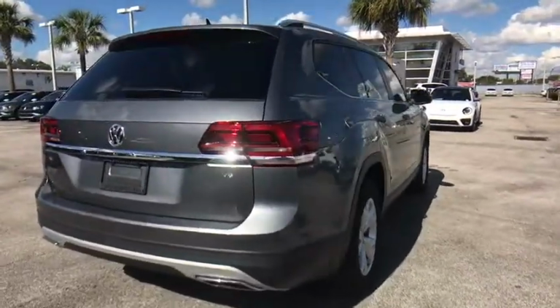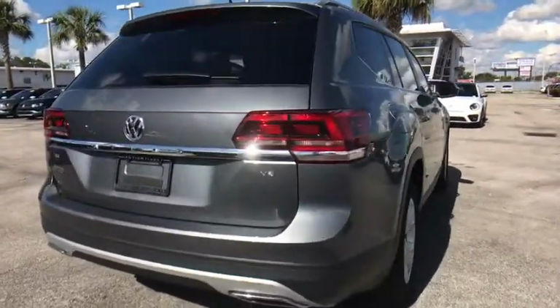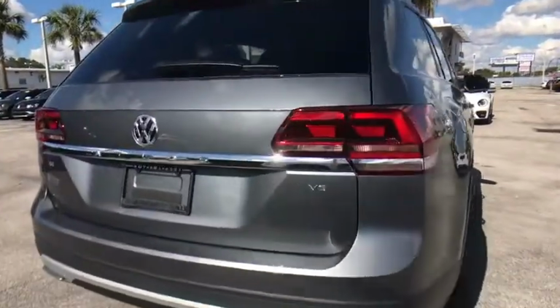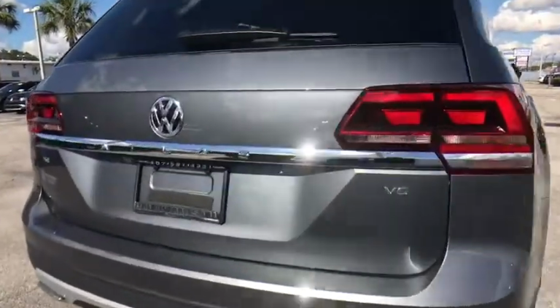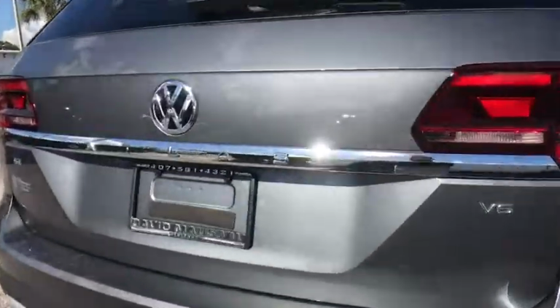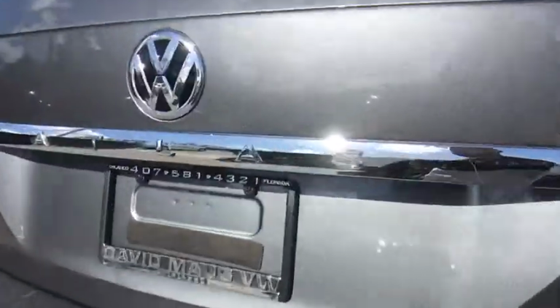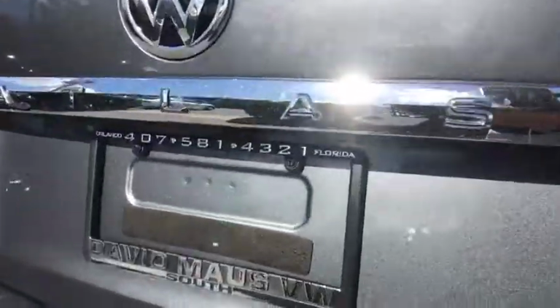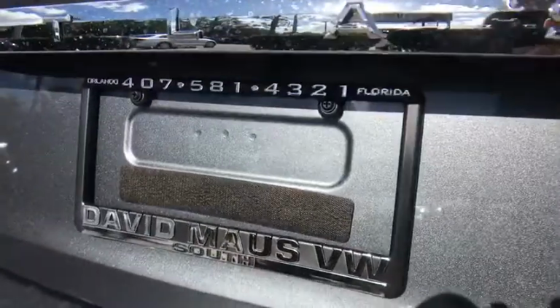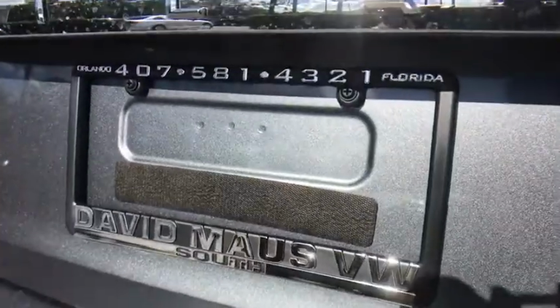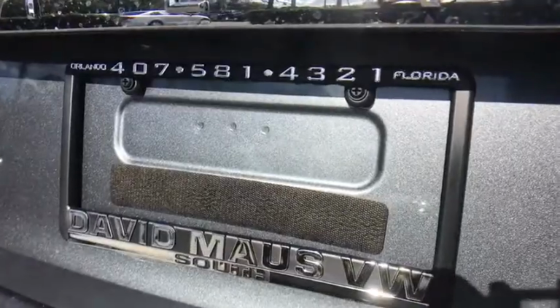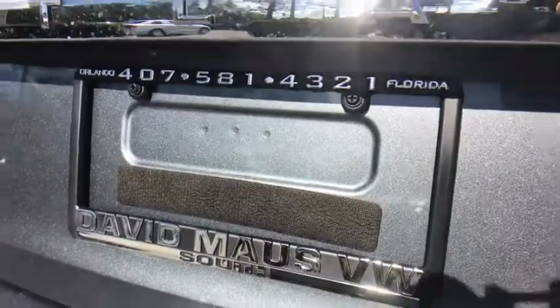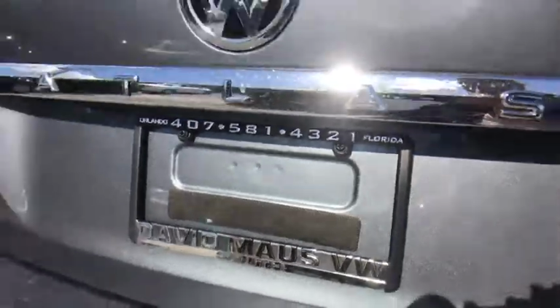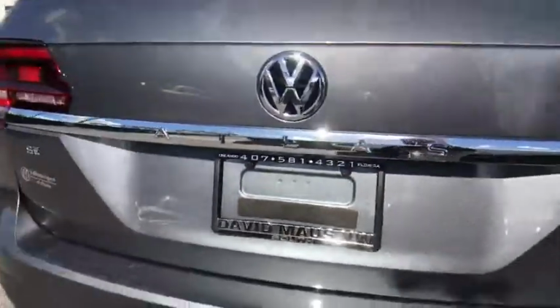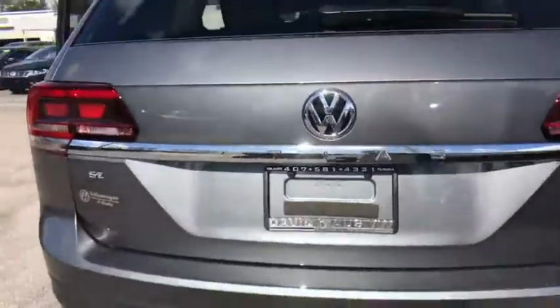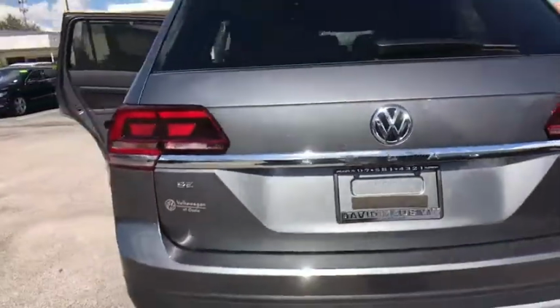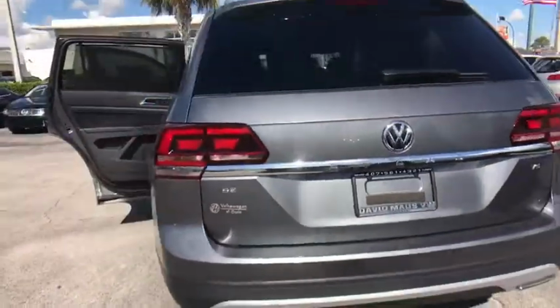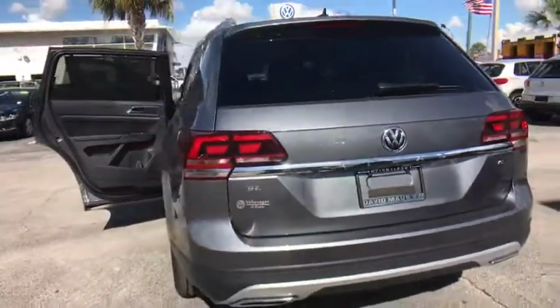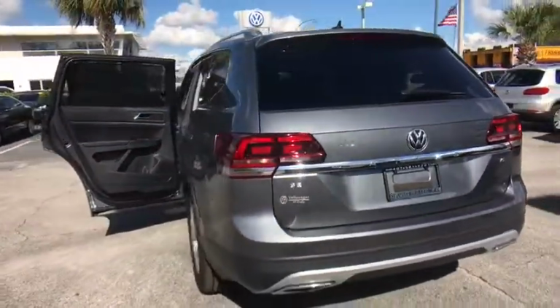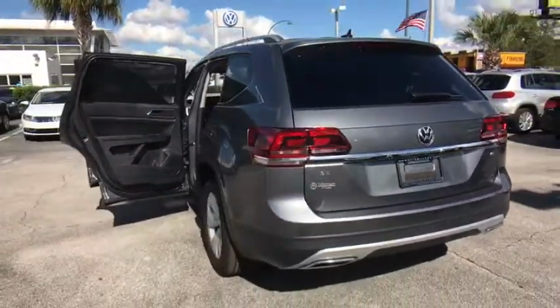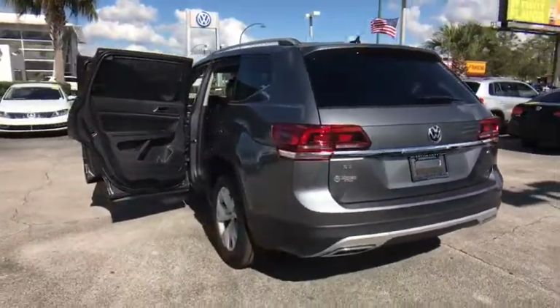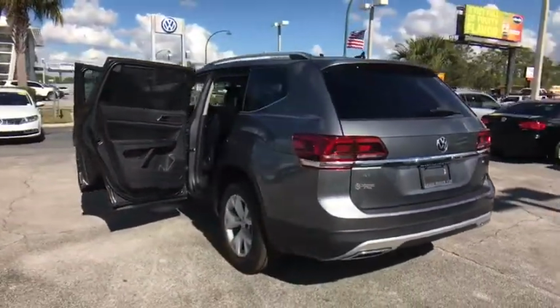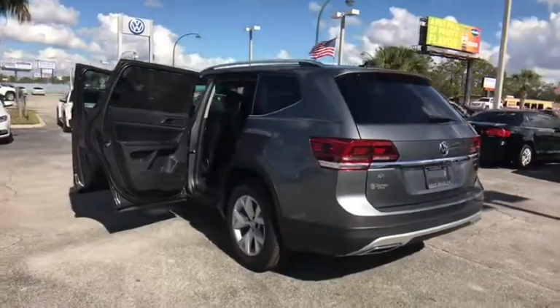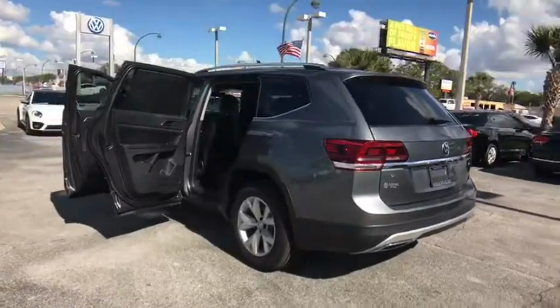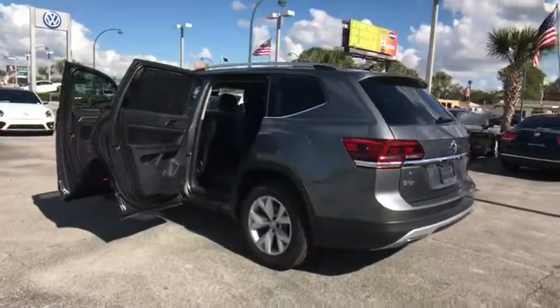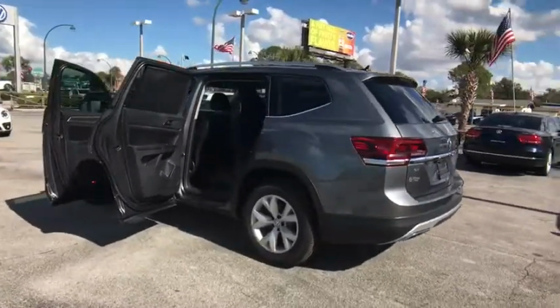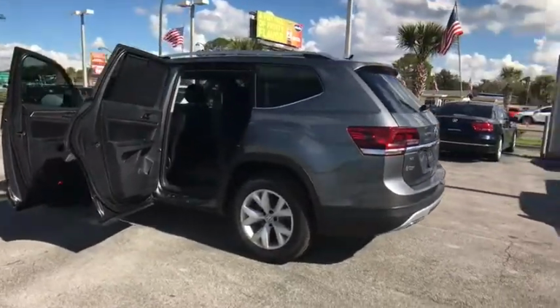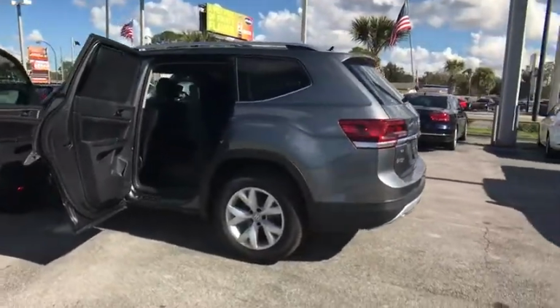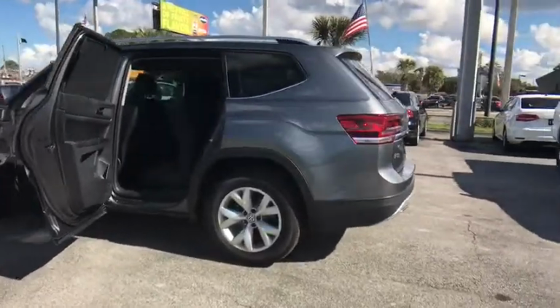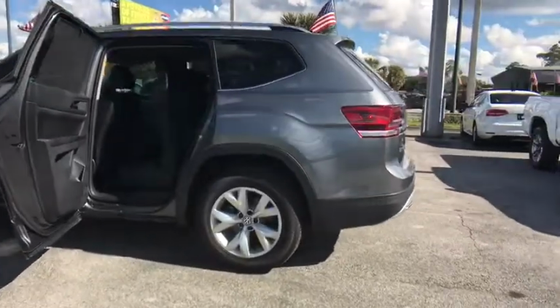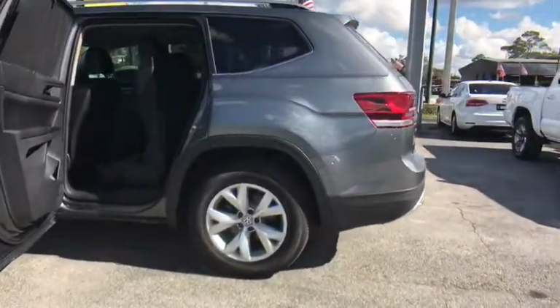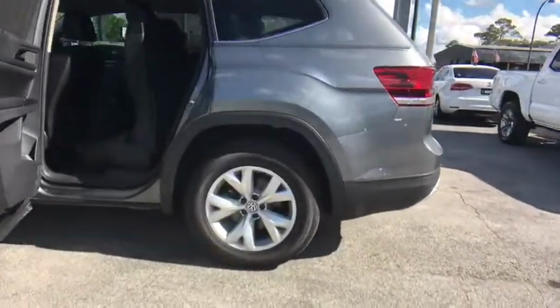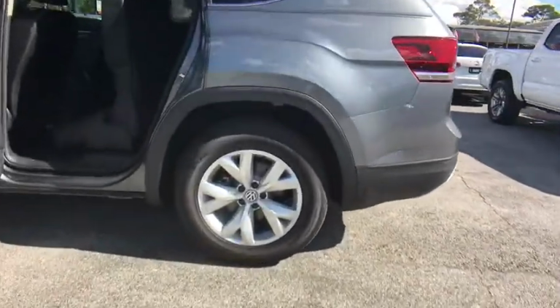Here are some of this vehicle's great options: traction control, dual airbags, power steering, four-wheel disc brakes, eight speakers, power windows, electronic stability control, heated front seats, fog lights, compass.